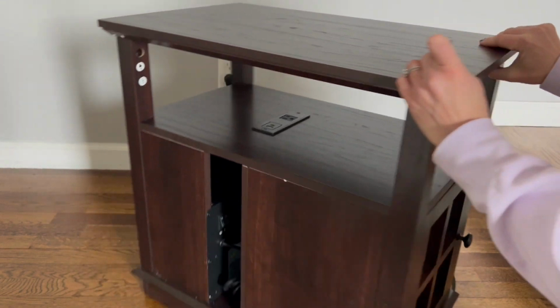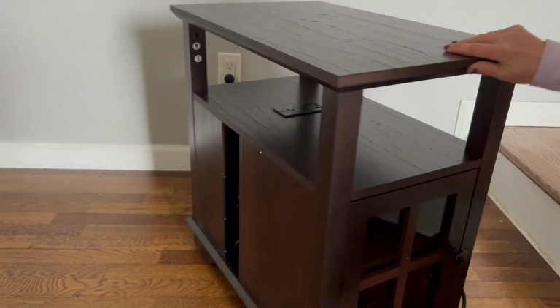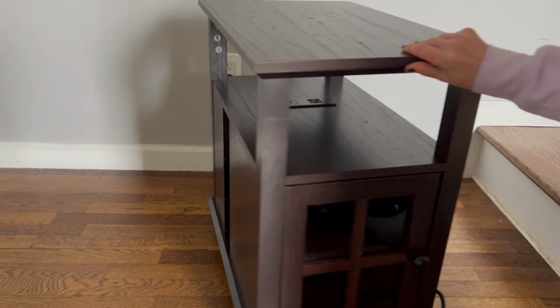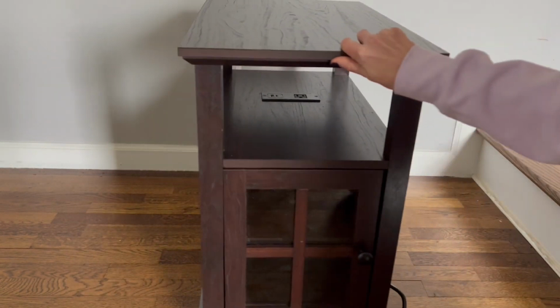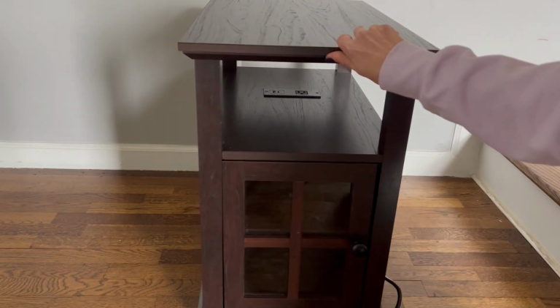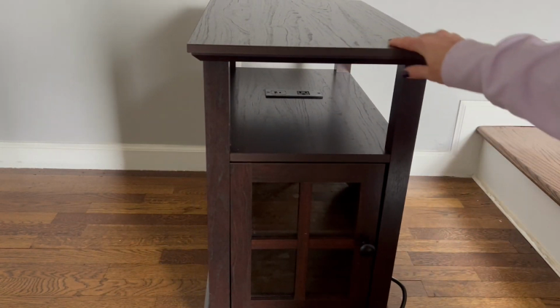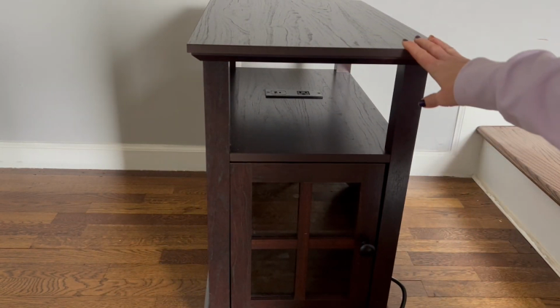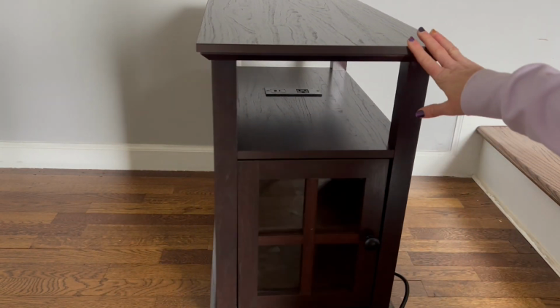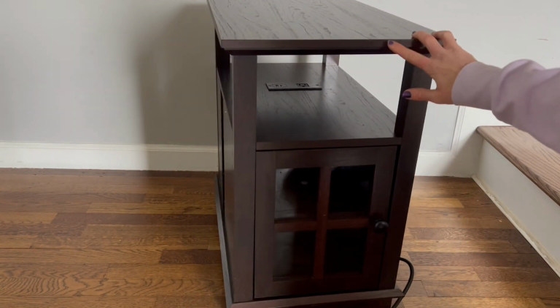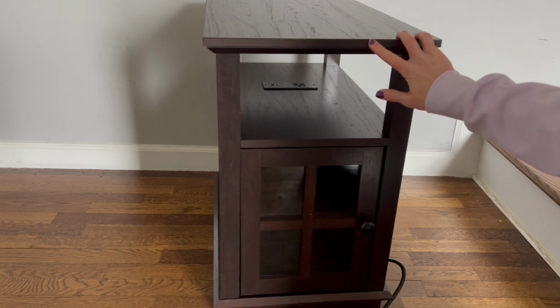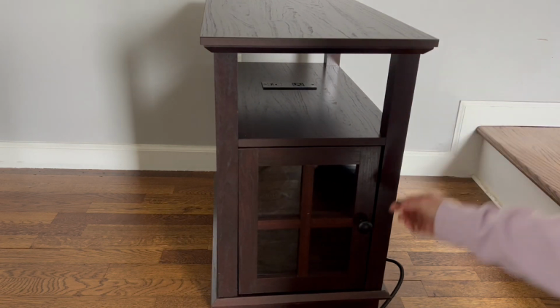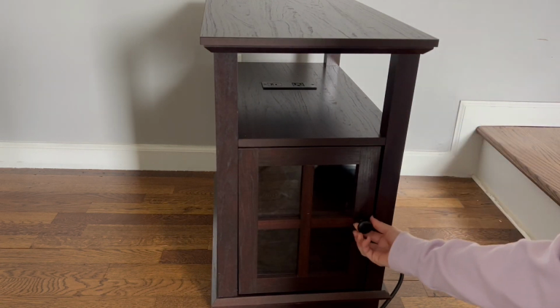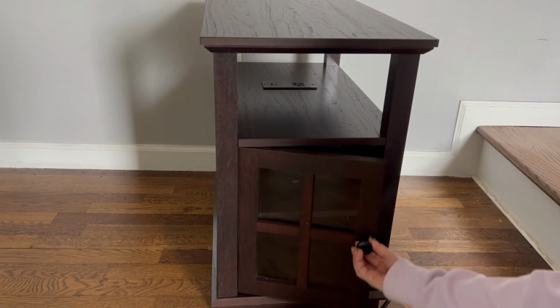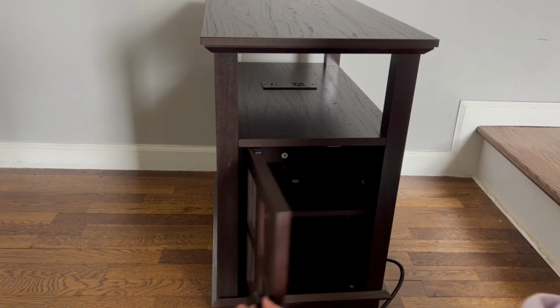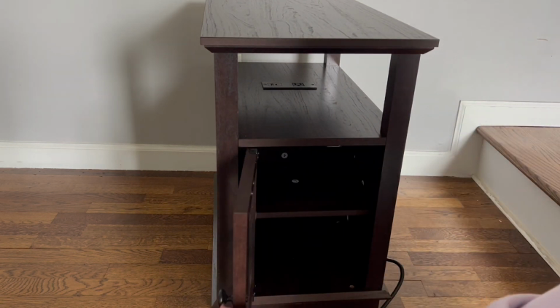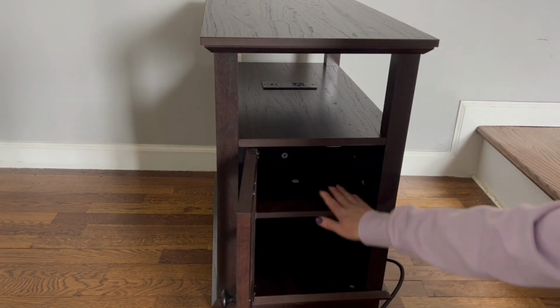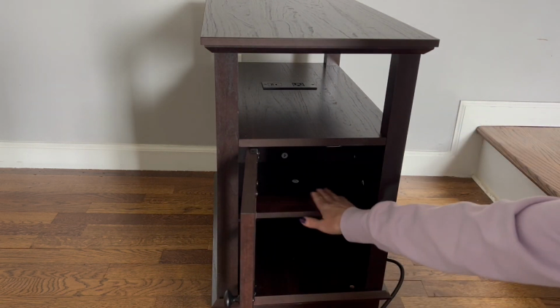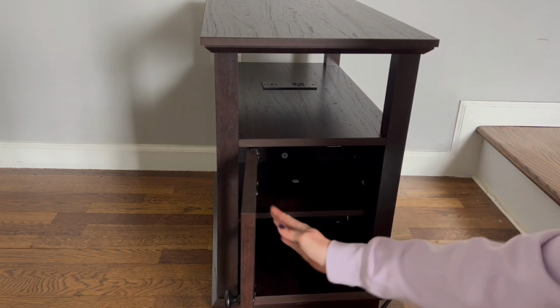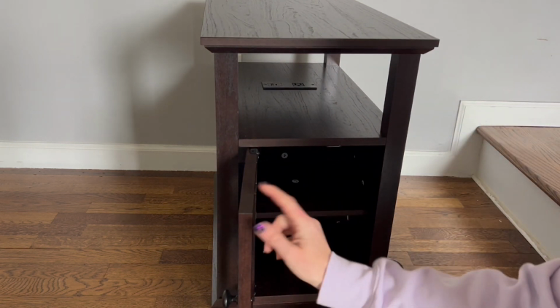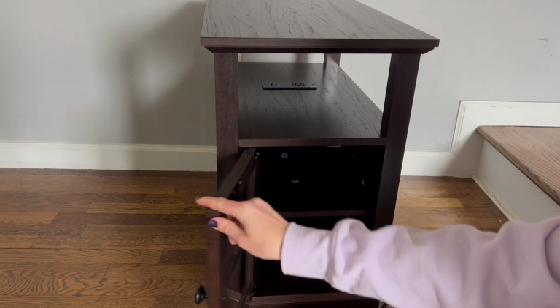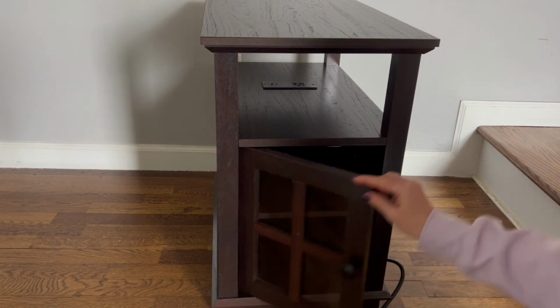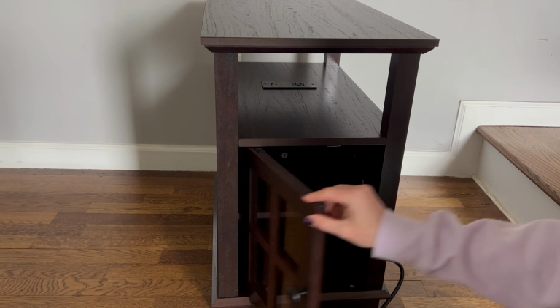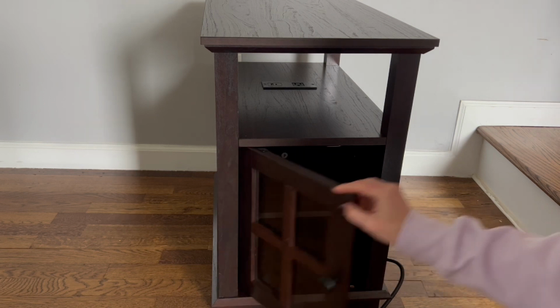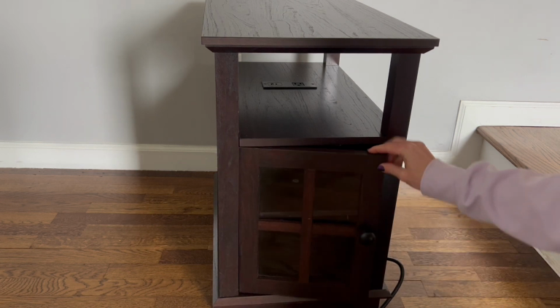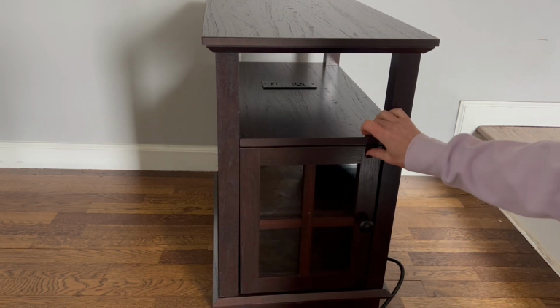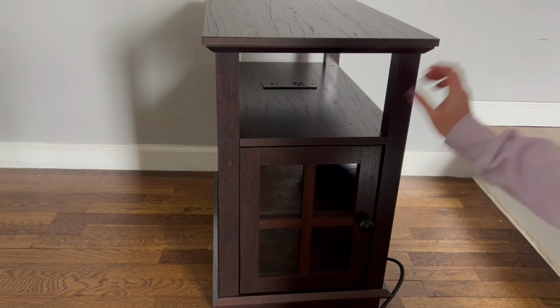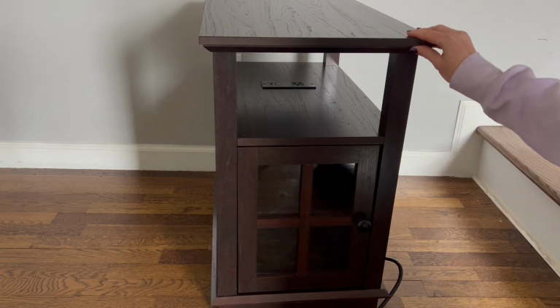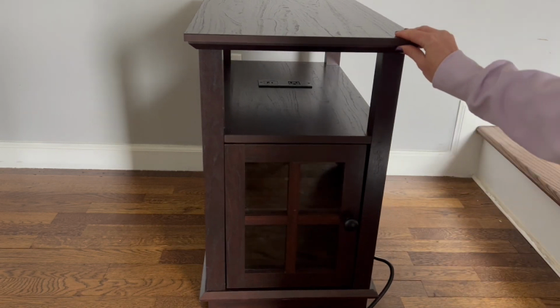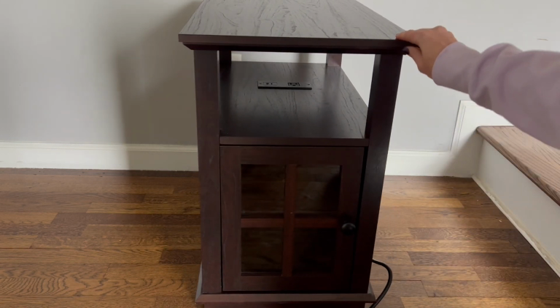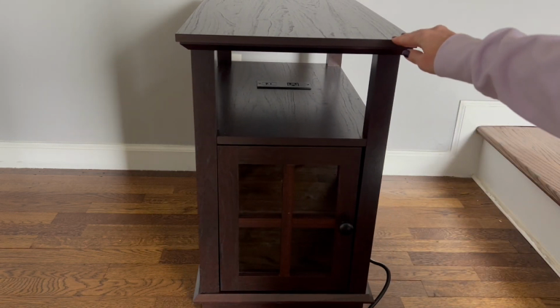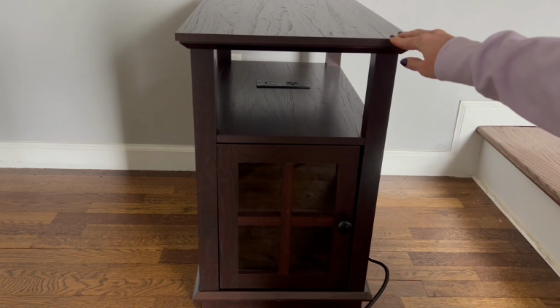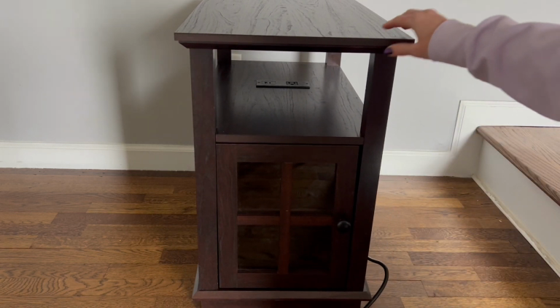This table just has it all — all the cords can be stored right in that center spot or plugged in. If you don't want to have the fireplace showing, you can use the other side, which has a nice pretty door. It also has a nice shelf you can use for storage, and it swings very easily.